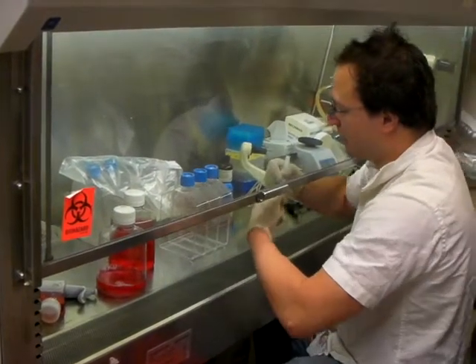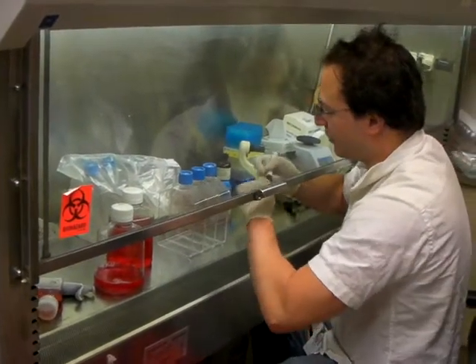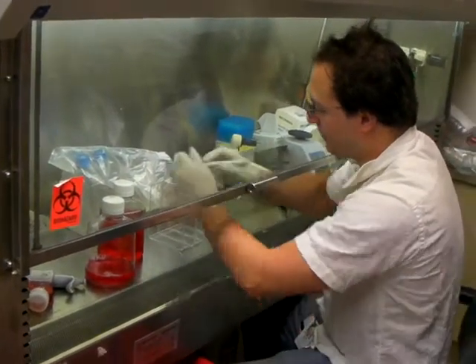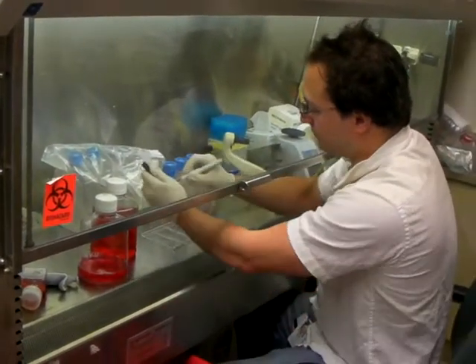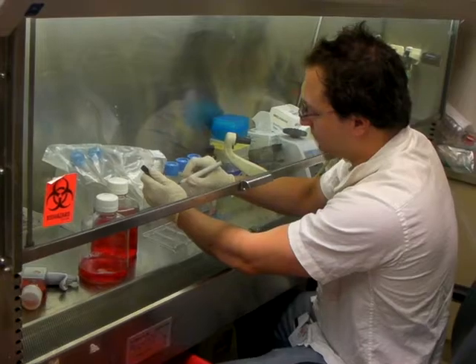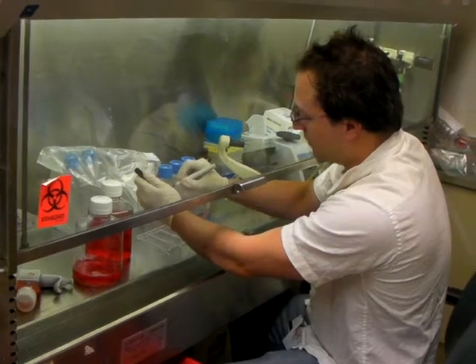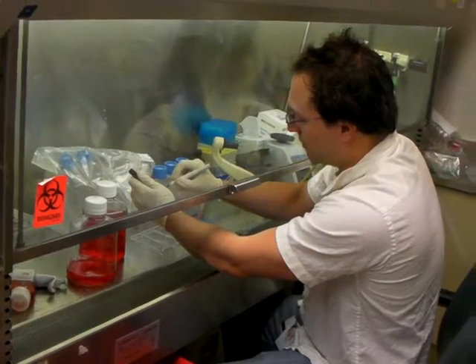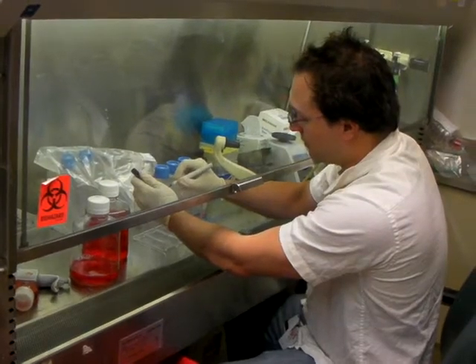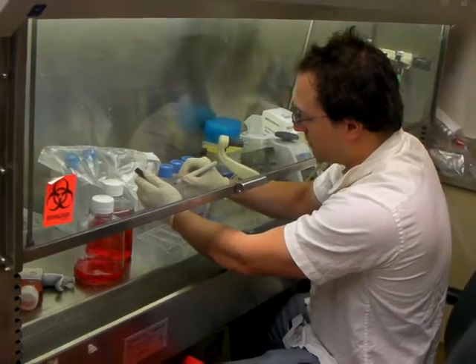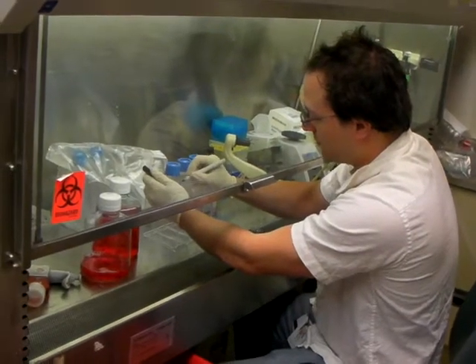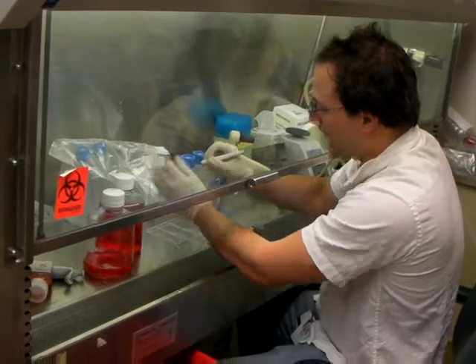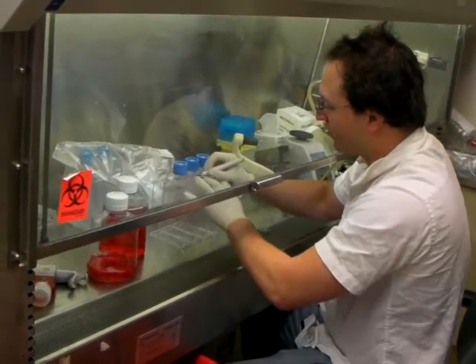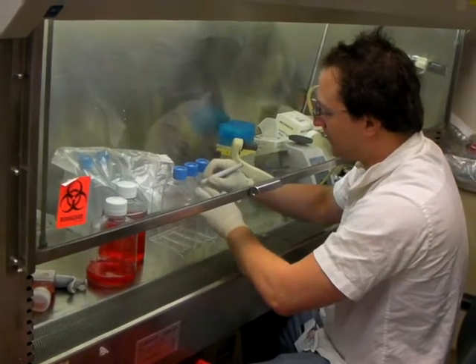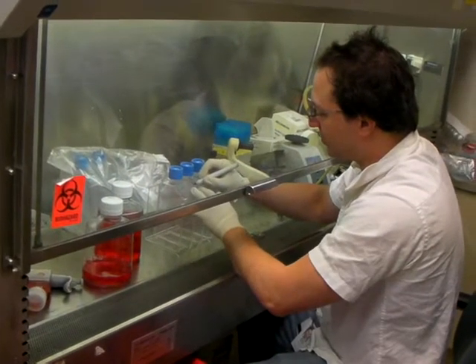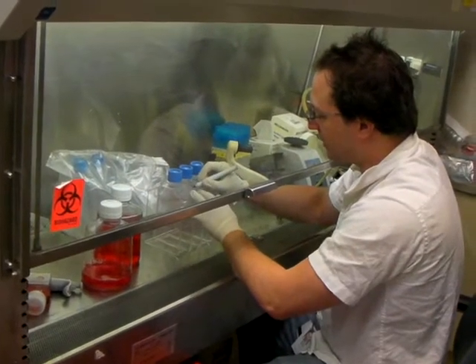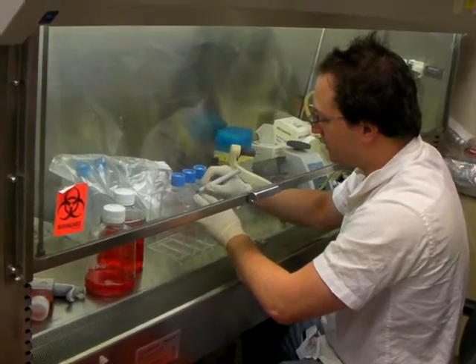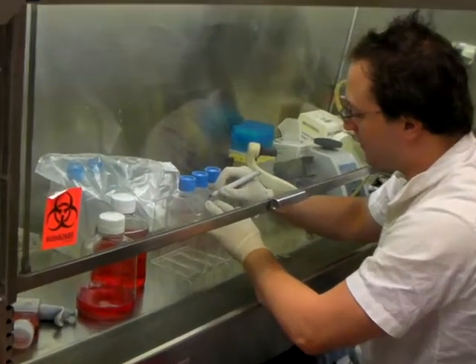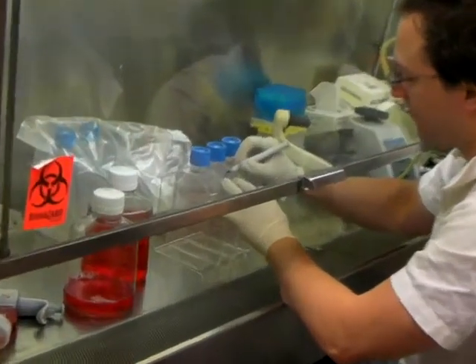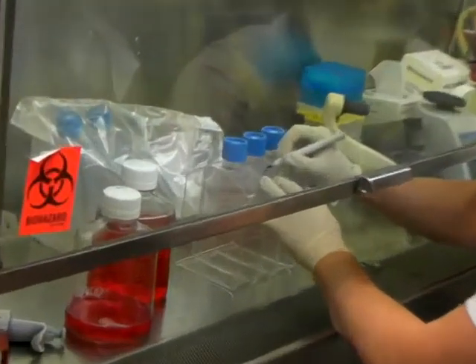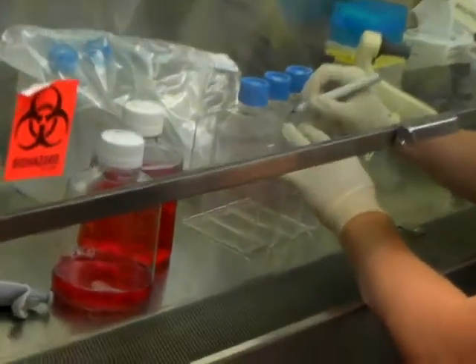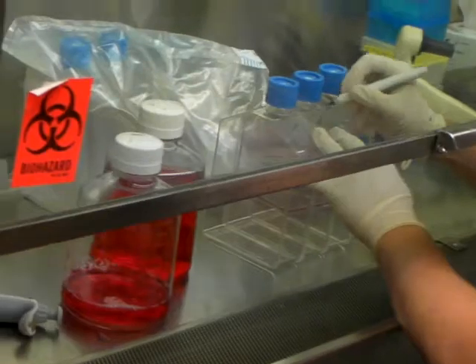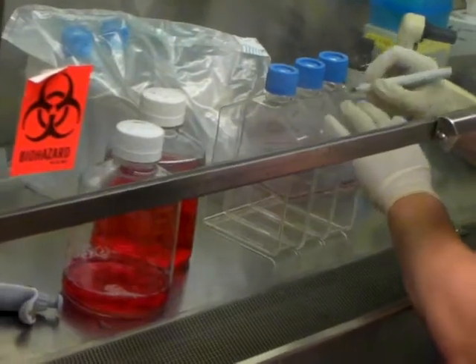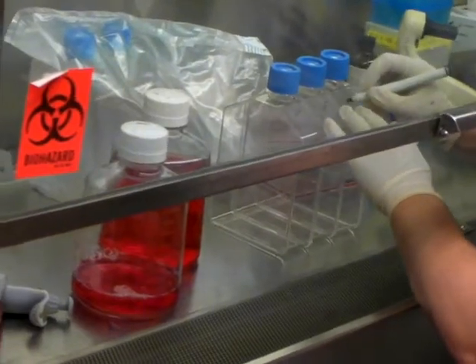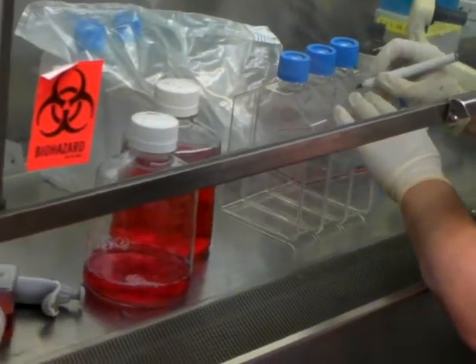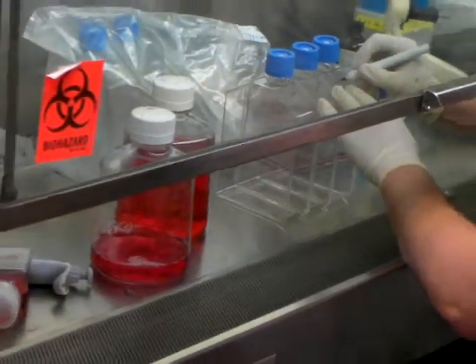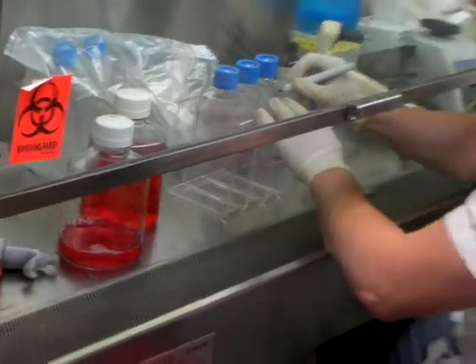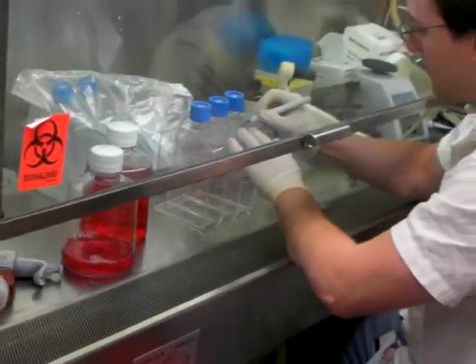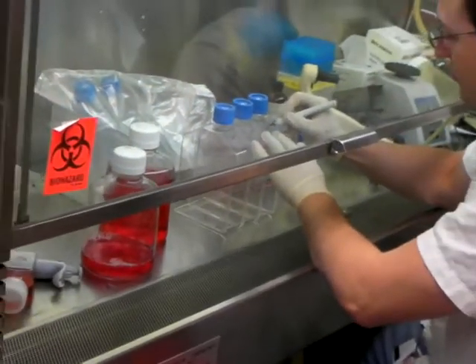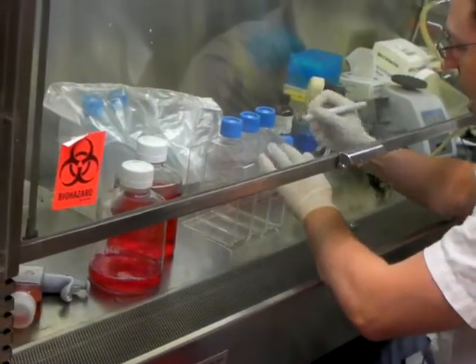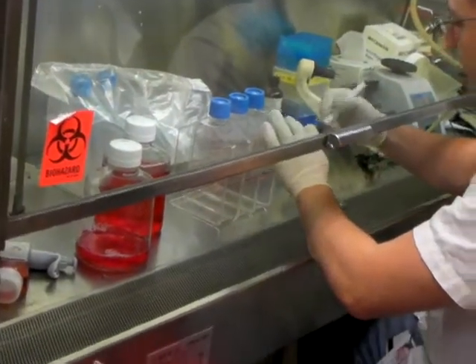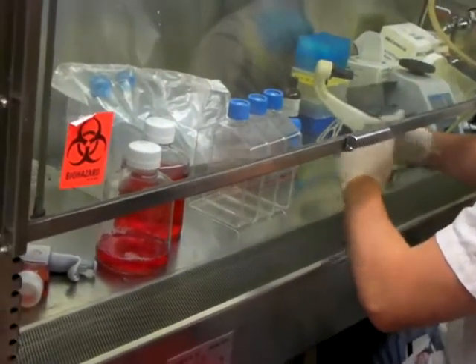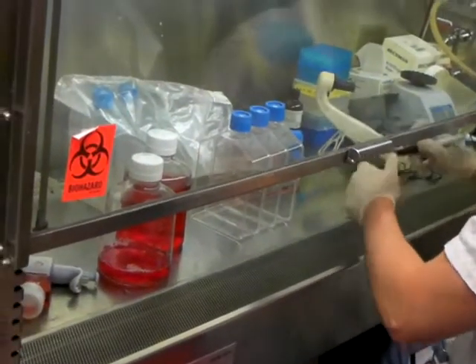Label them. These are breast cancer cell lines — MCF-7s. I'll be doing some of my research on these.